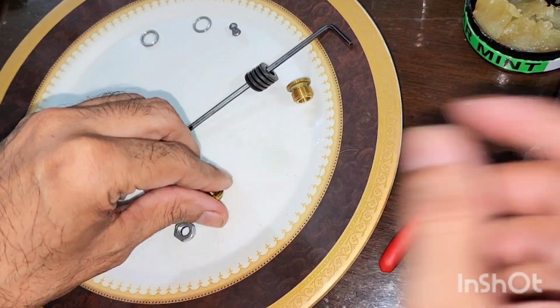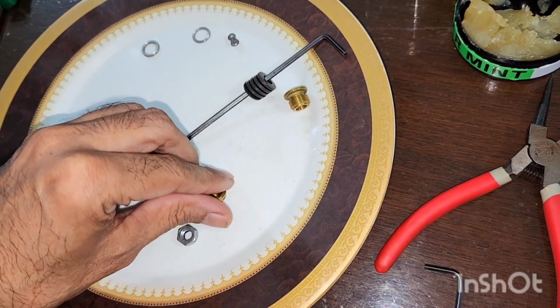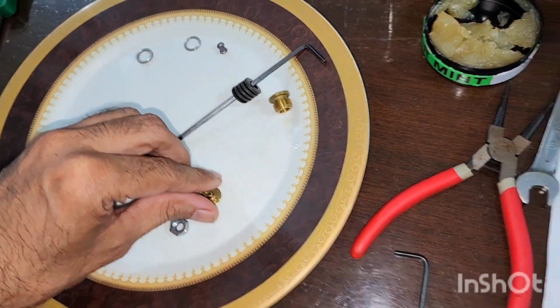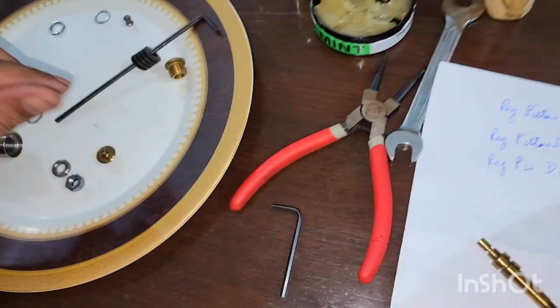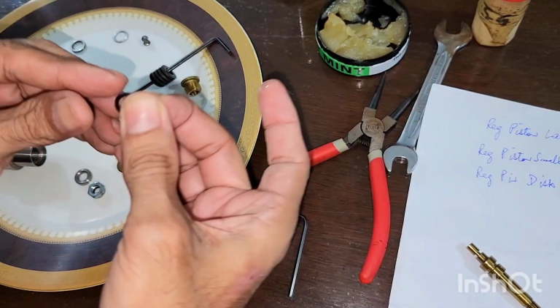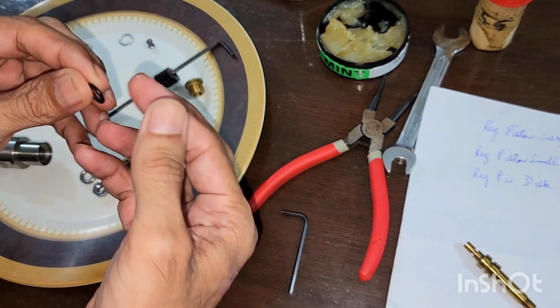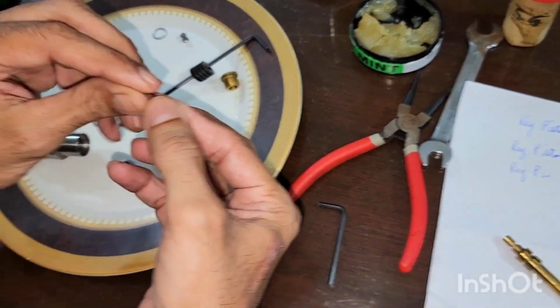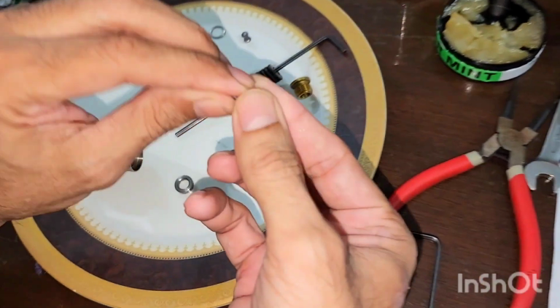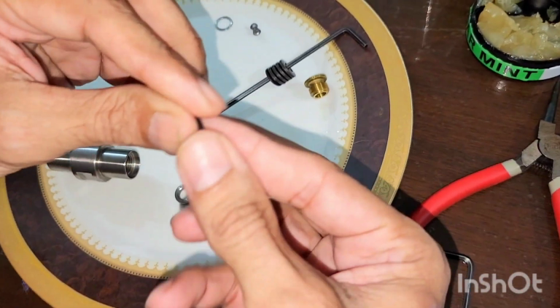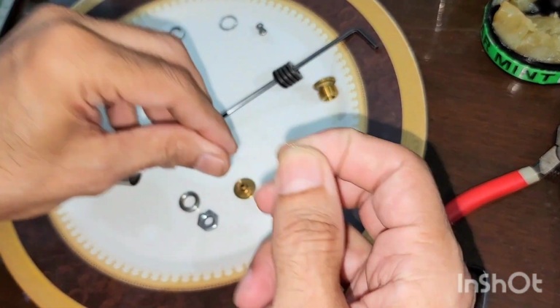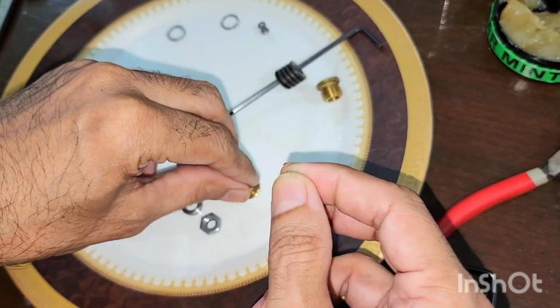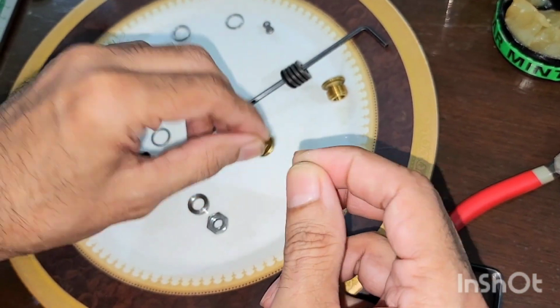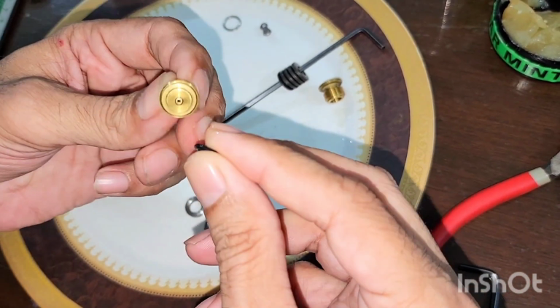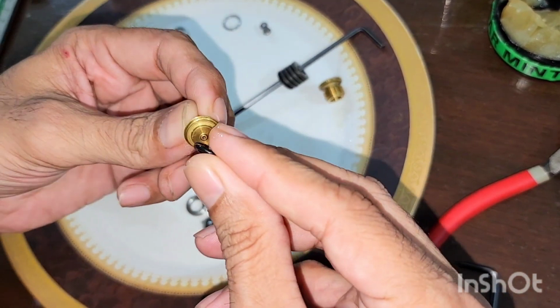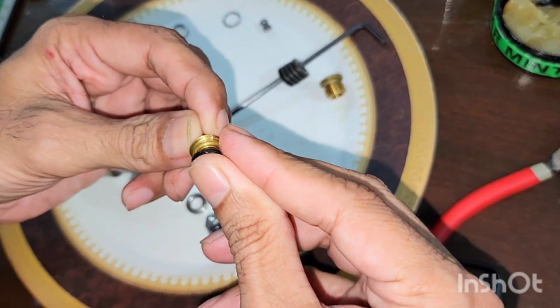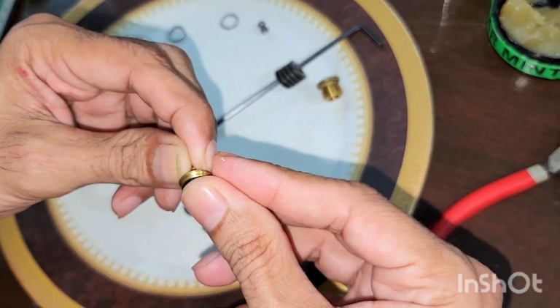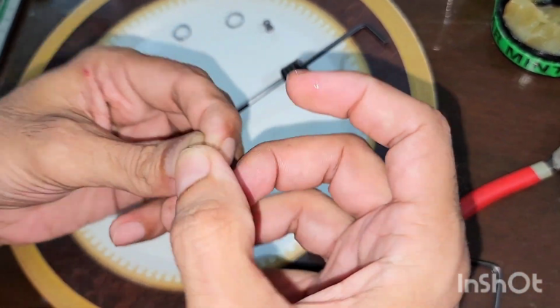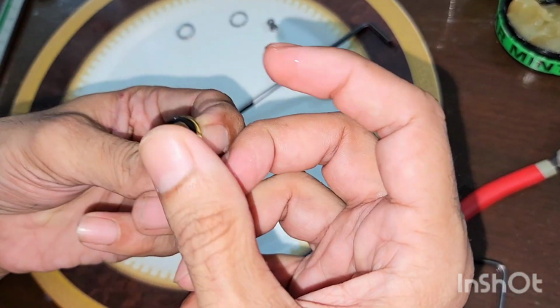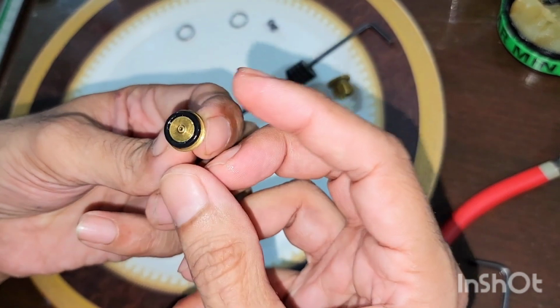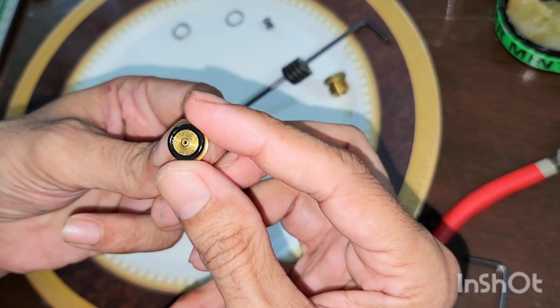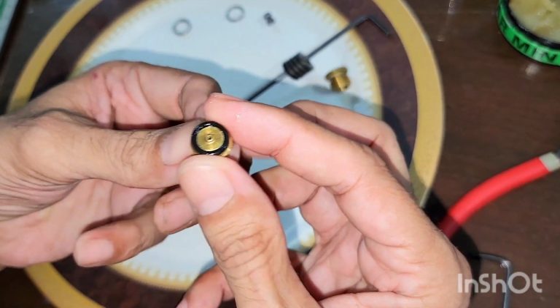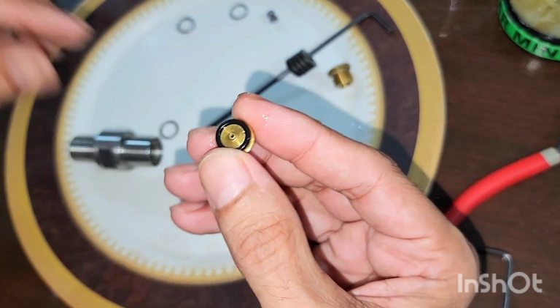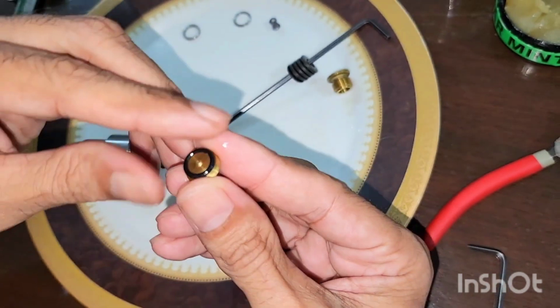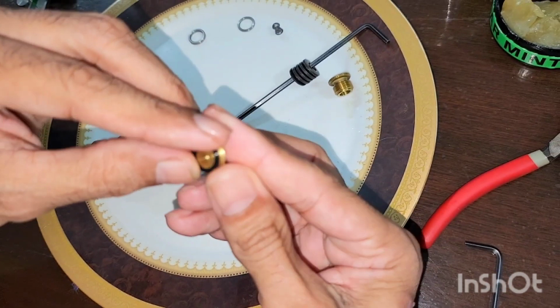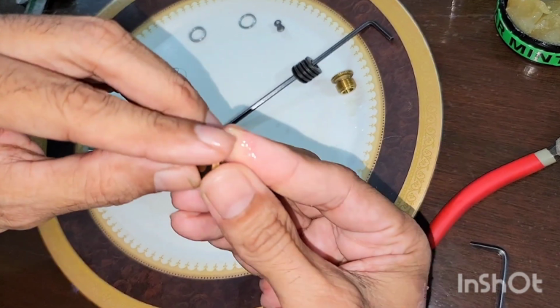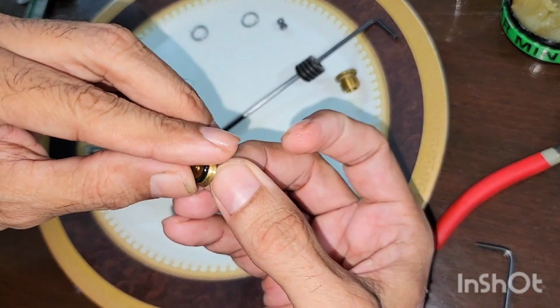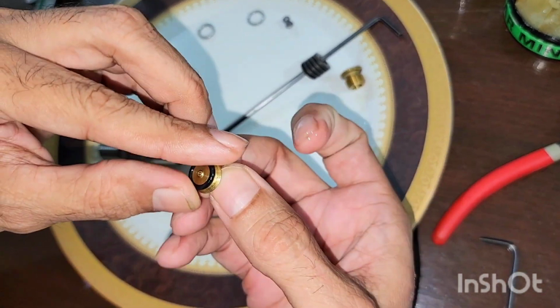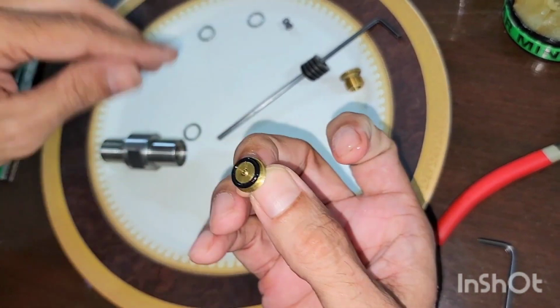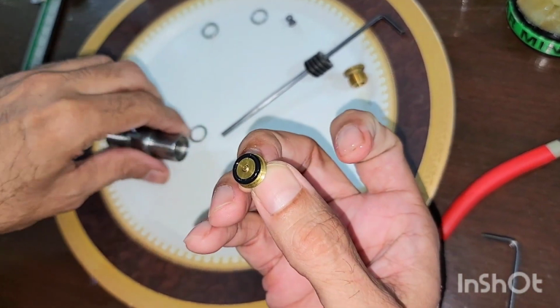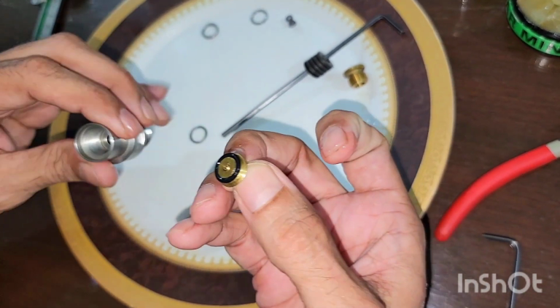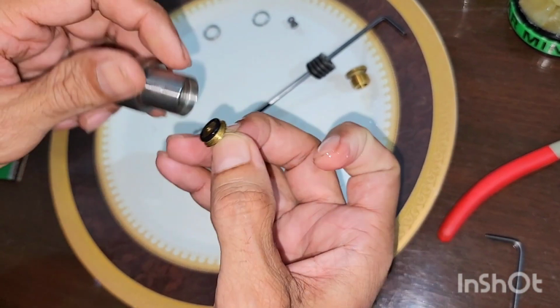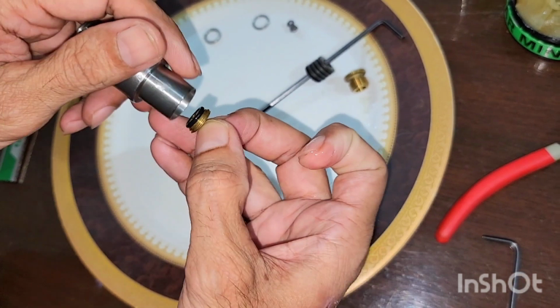First of all, I pick the o-ring for this disk and put it like this, then I insert it.